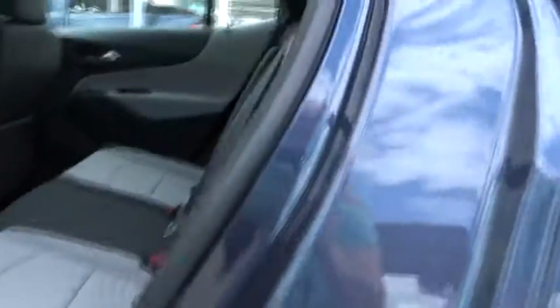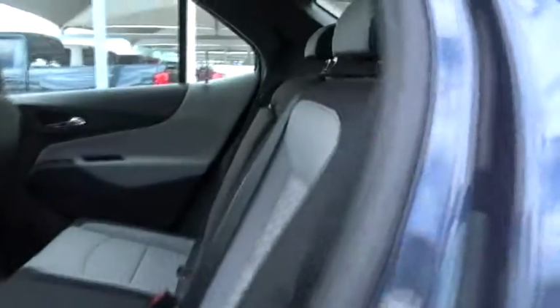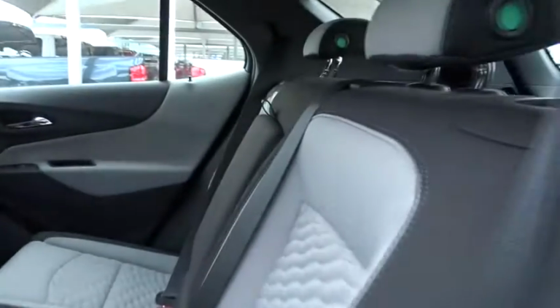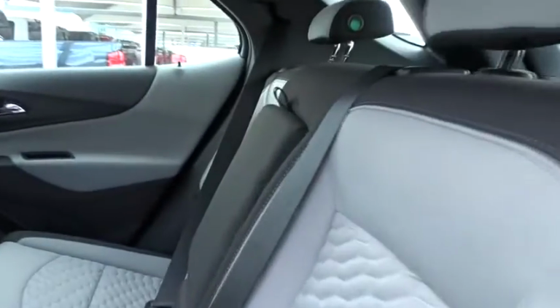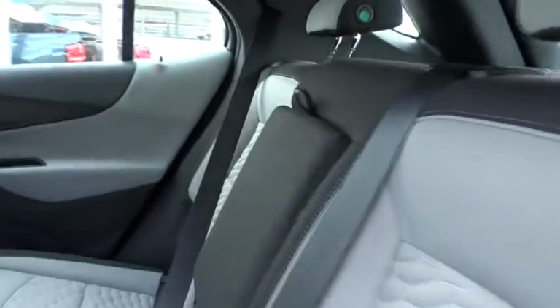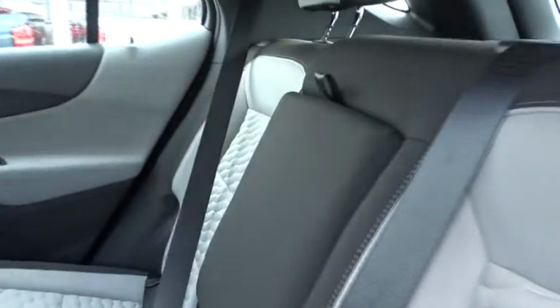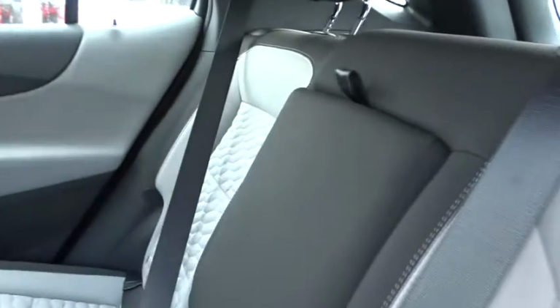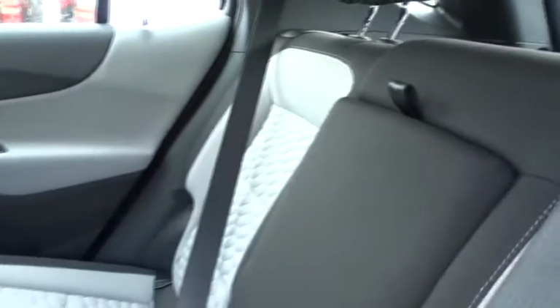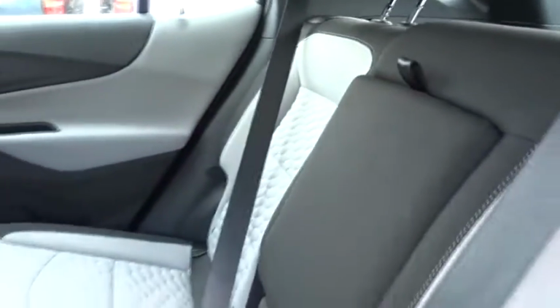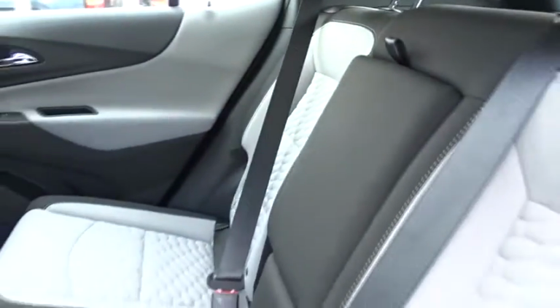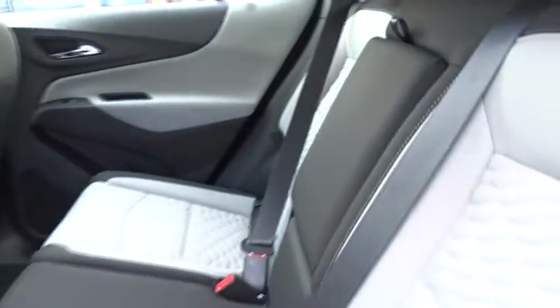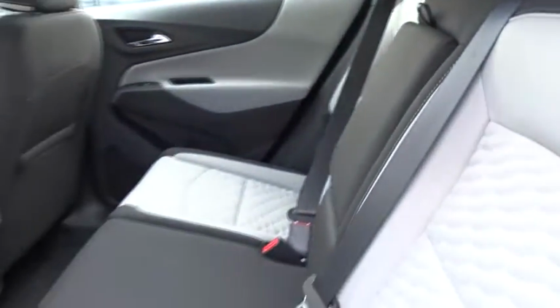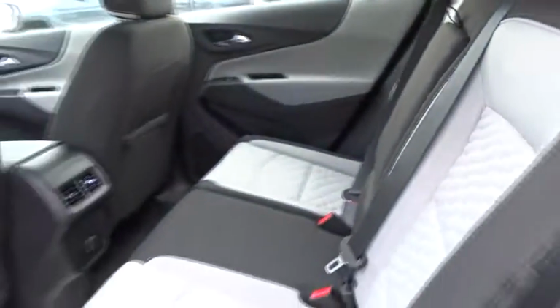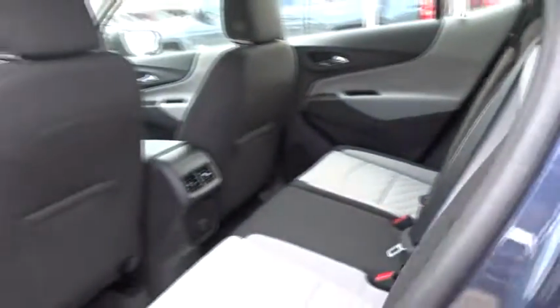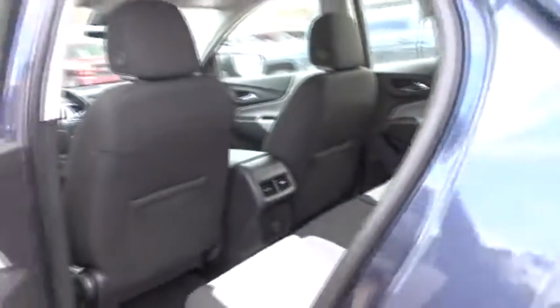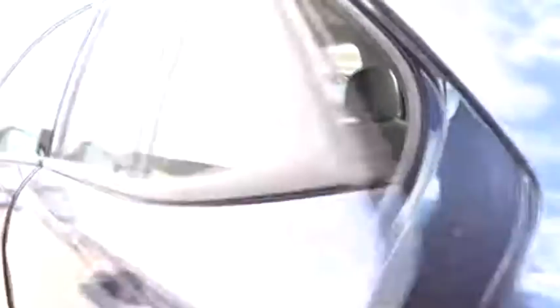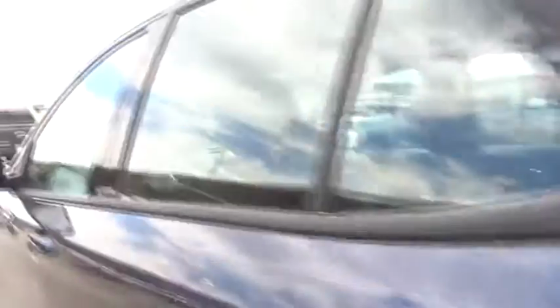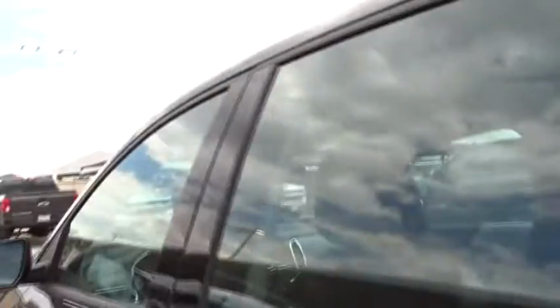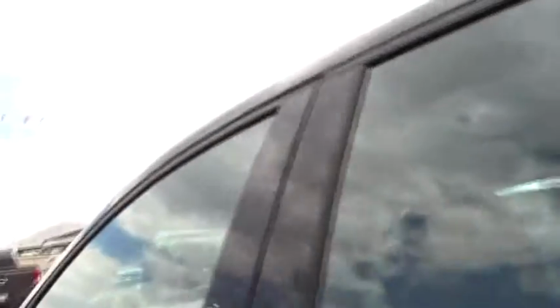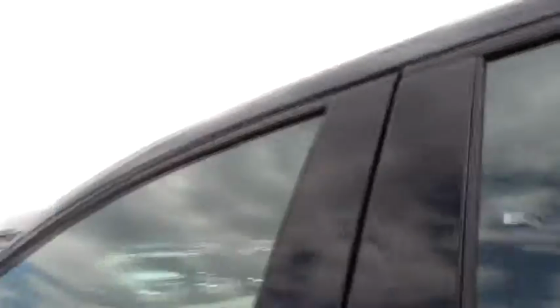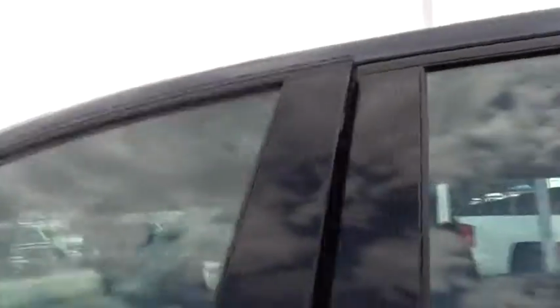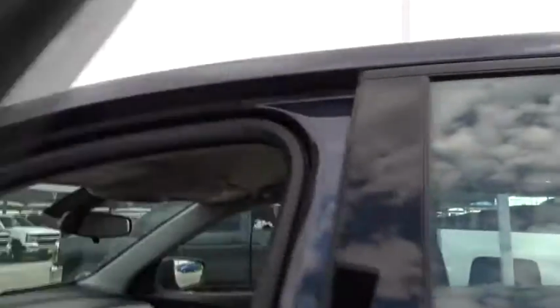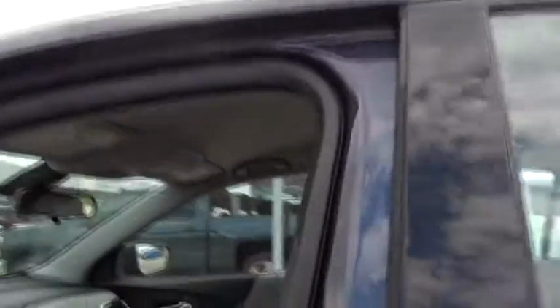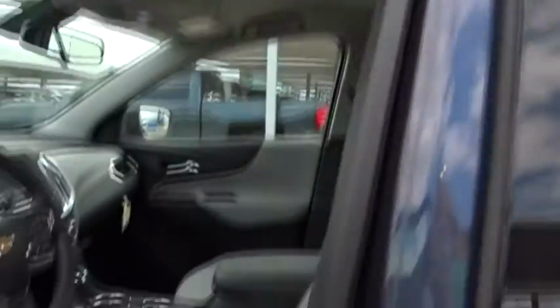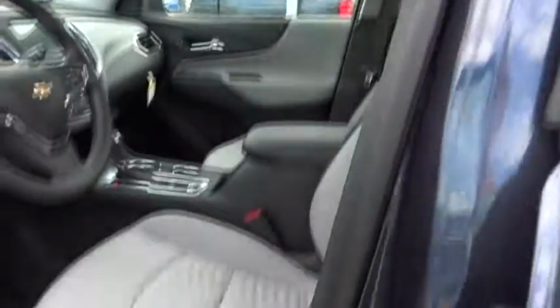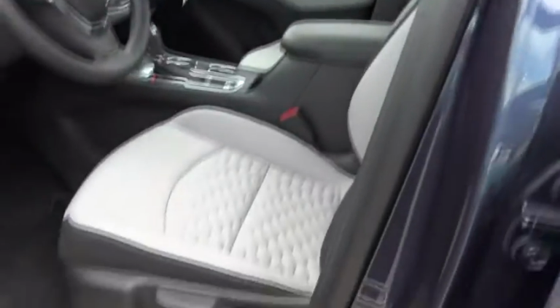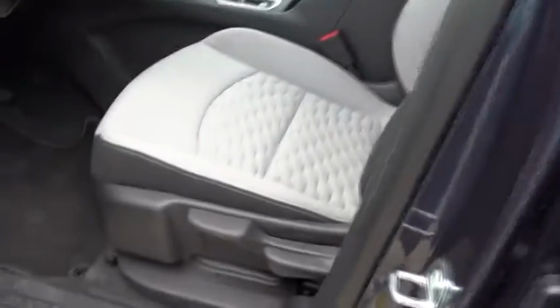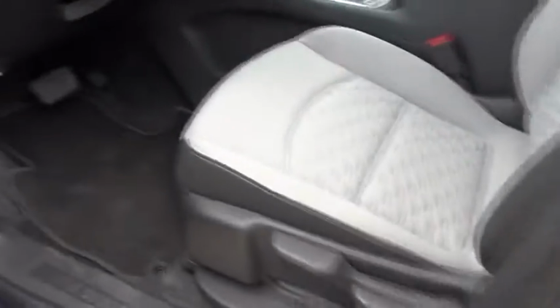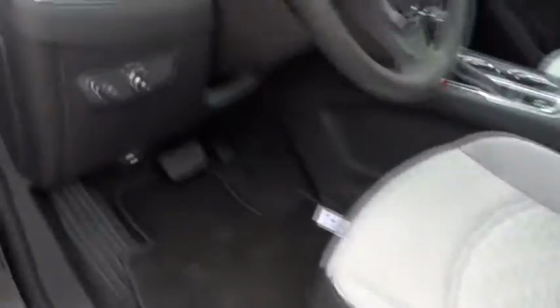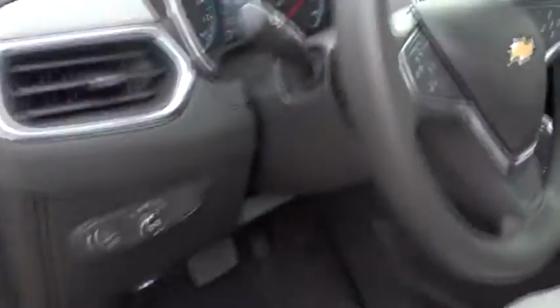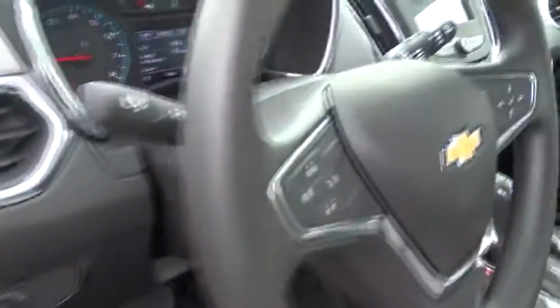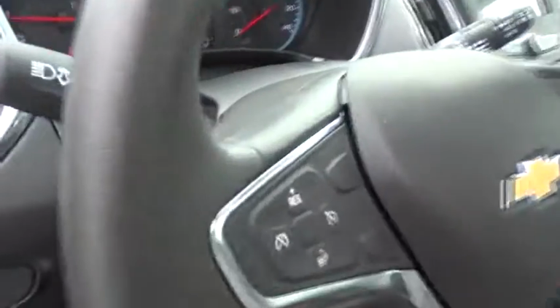Adjustable steering wheel. Floor mat. Cruise control. Four-wheel disc brakes. Aluminum wheels. Keyless start. Rear defrost. AM-FM stereo radio. Front wheel drive. Power door locks. Bucket seats. MP3 player.